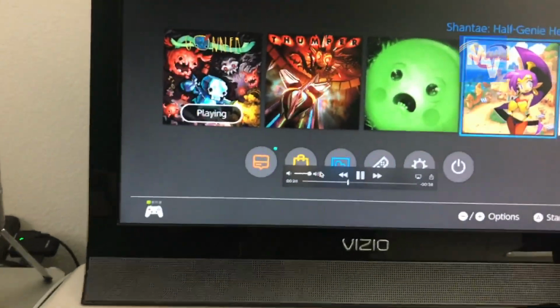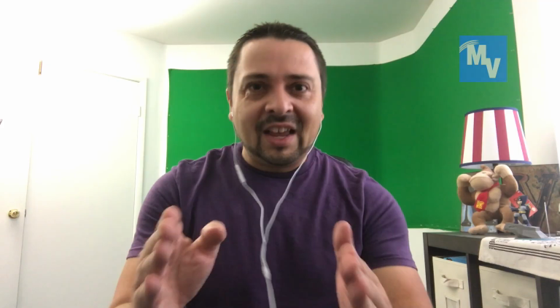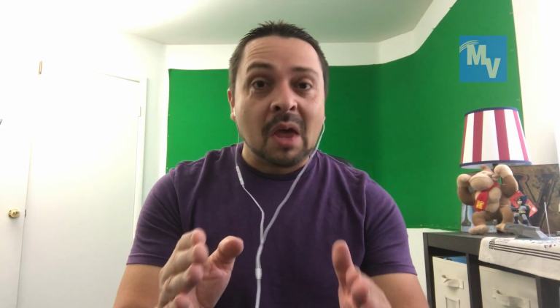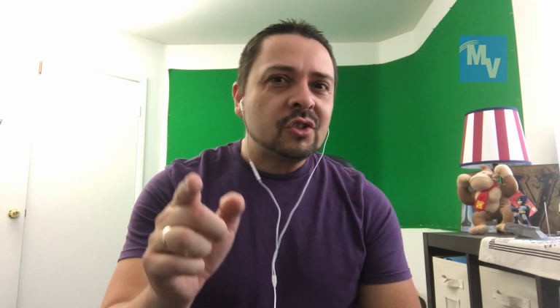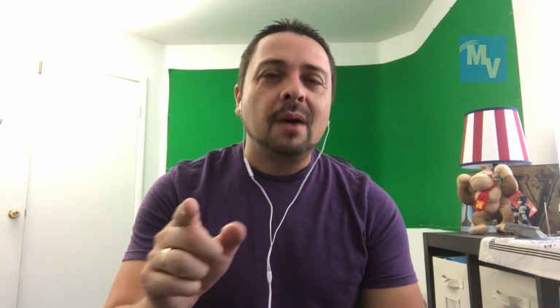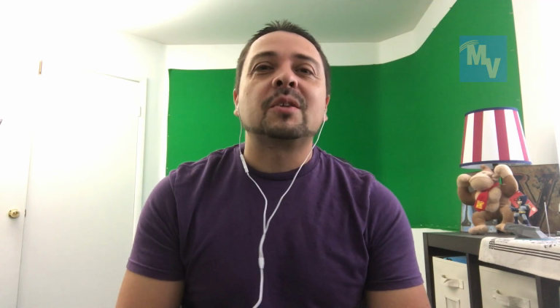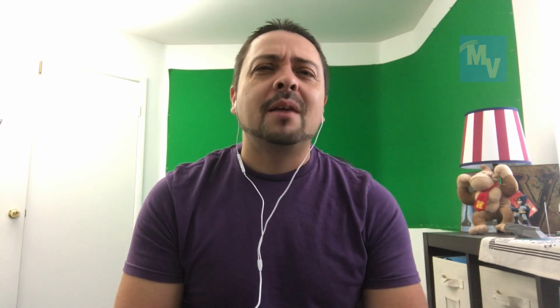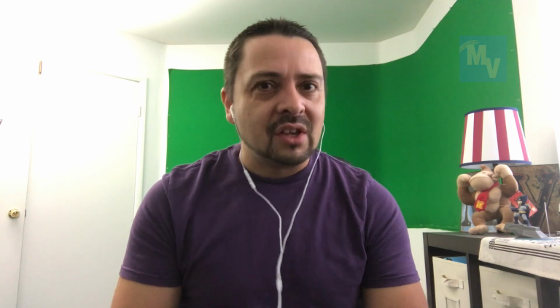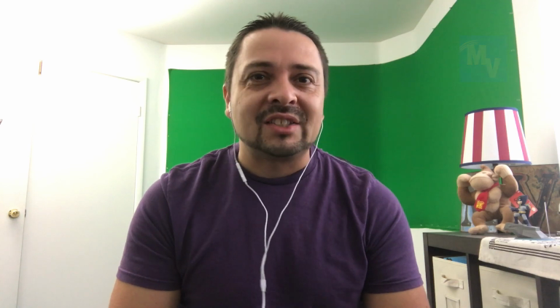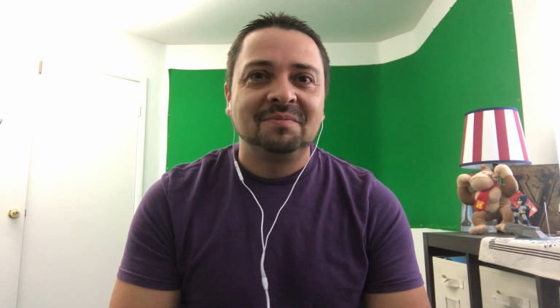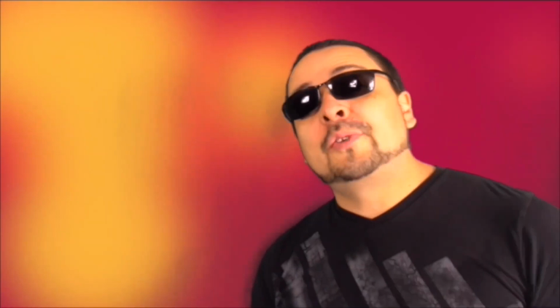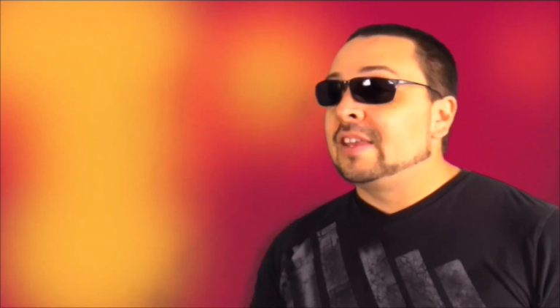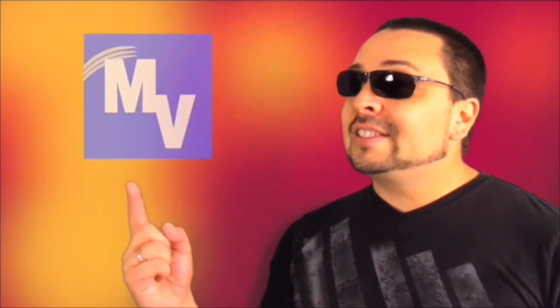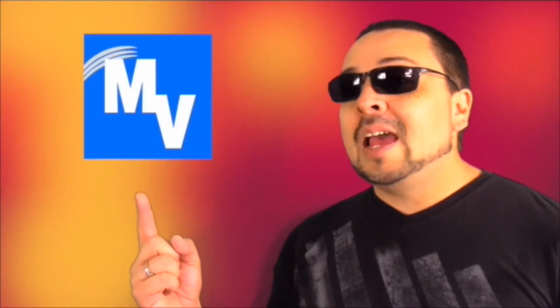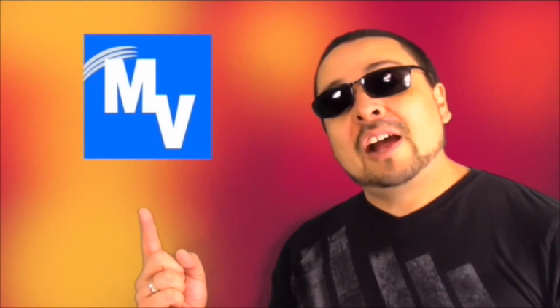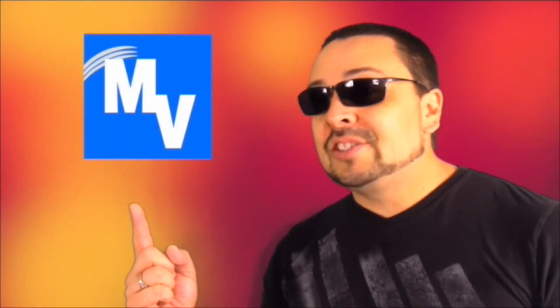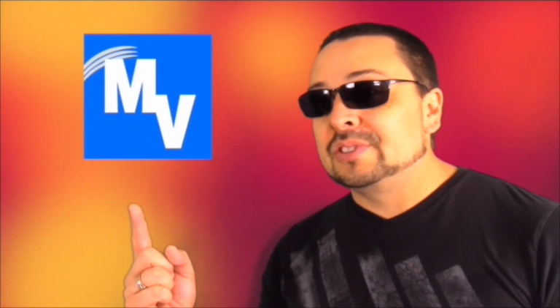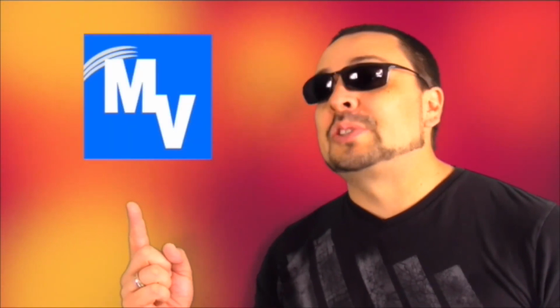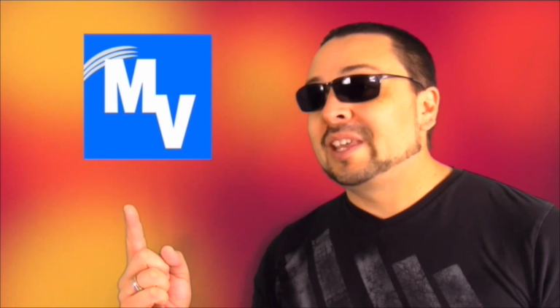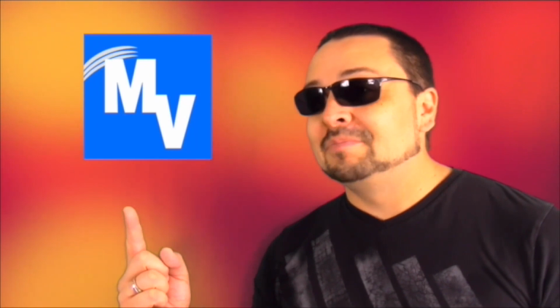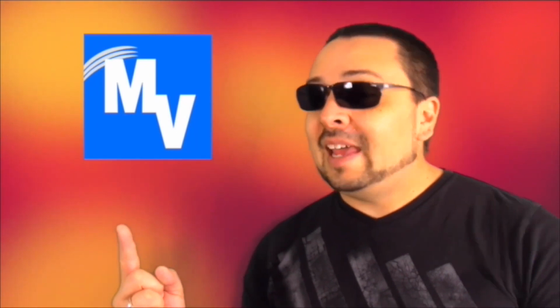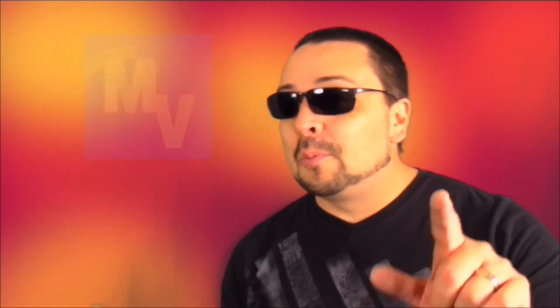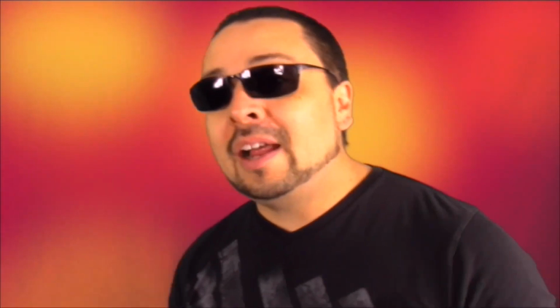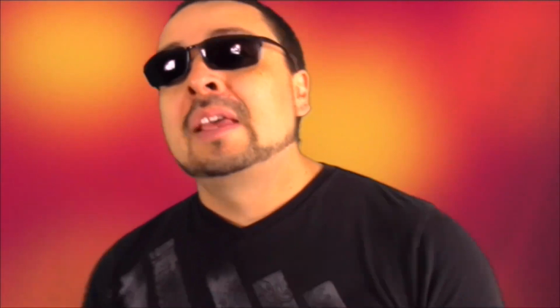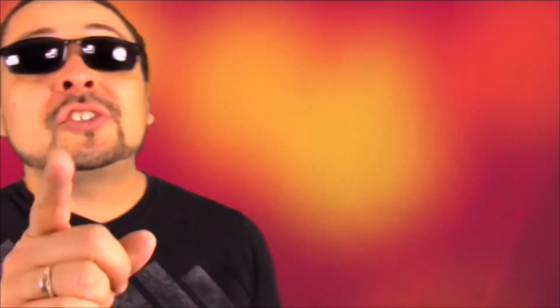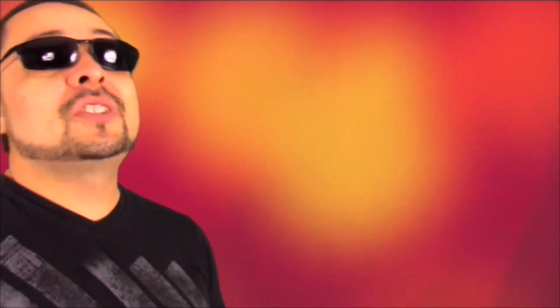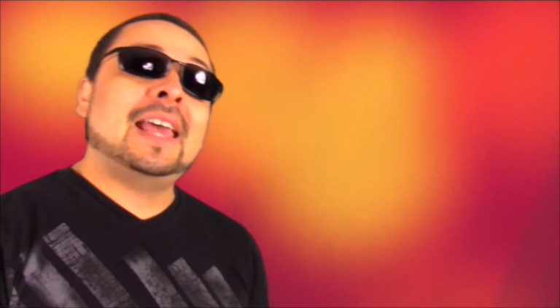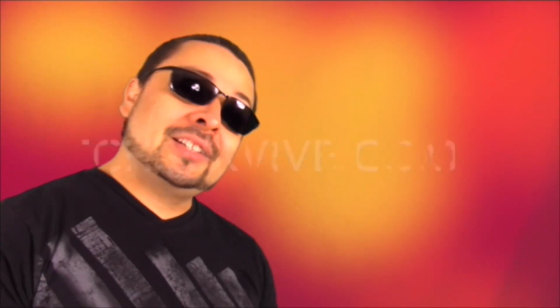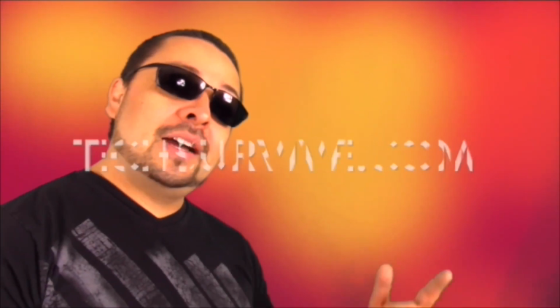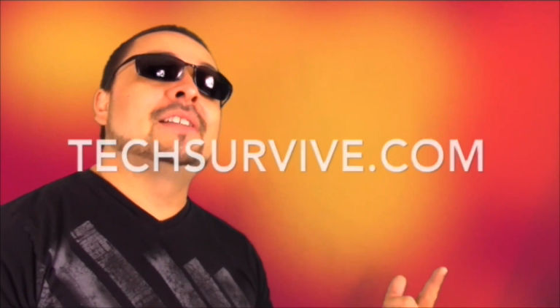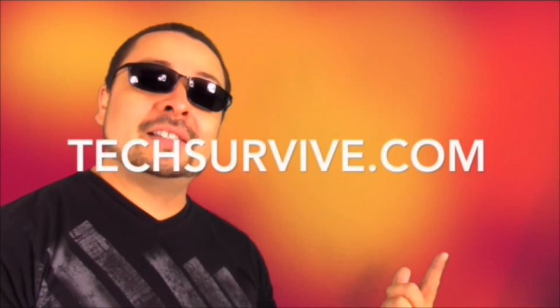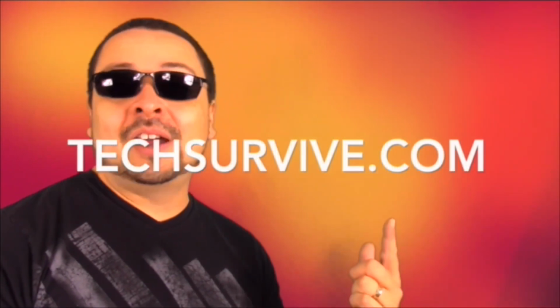And that's it! Make sure to rate, comment, and subscribe — In Vegas Style. The In Vegas Style app is now on iTunes, so go and get it. For more help, make sure to visit me at TechSurvive.com.